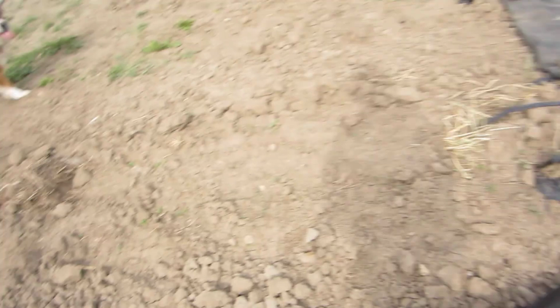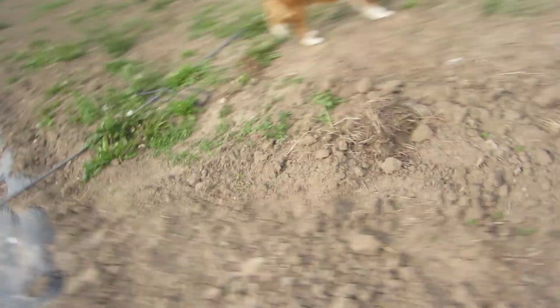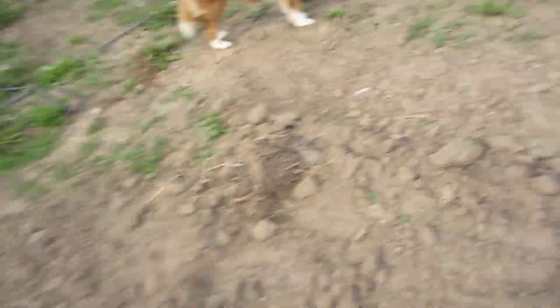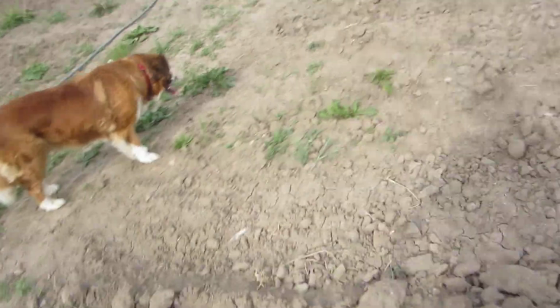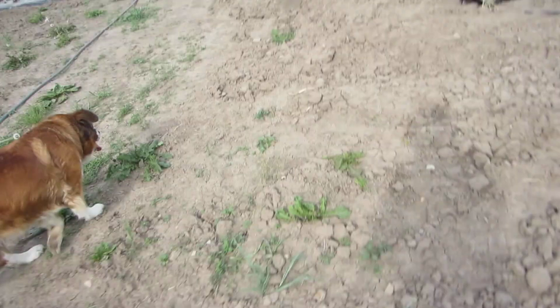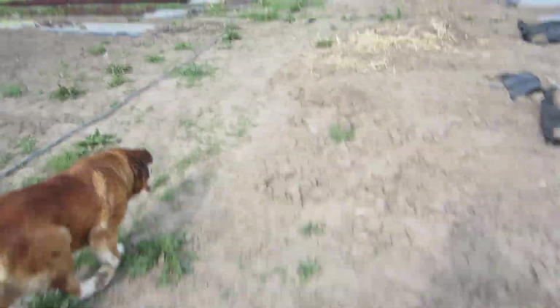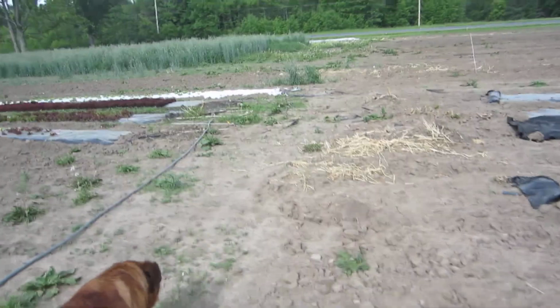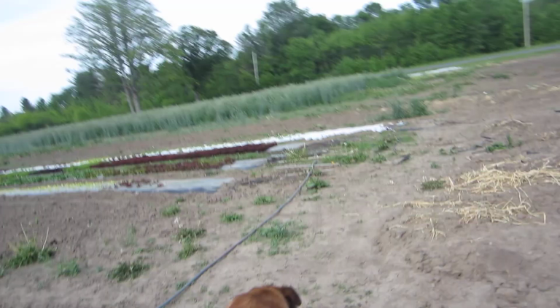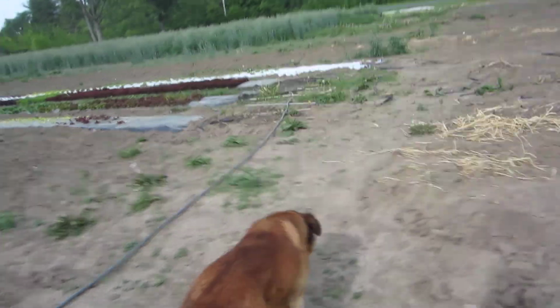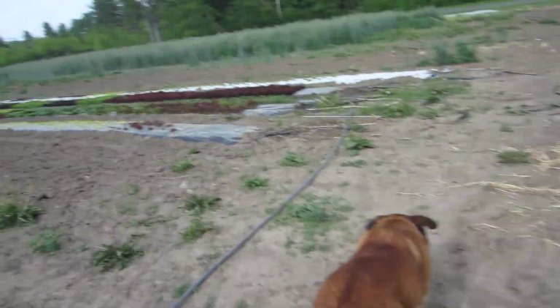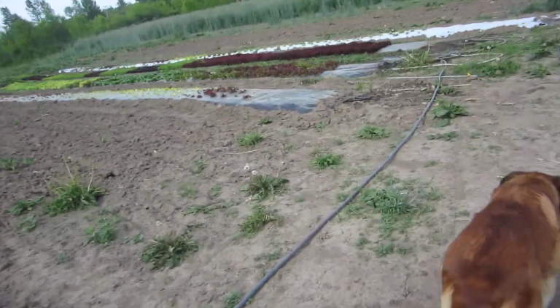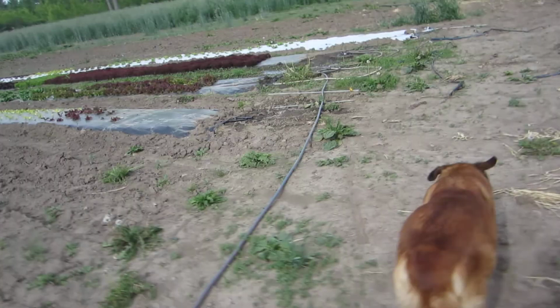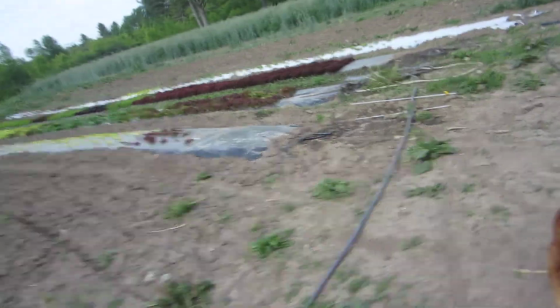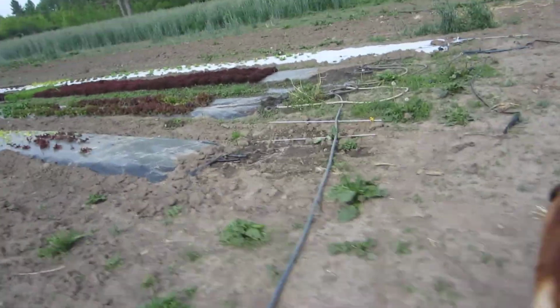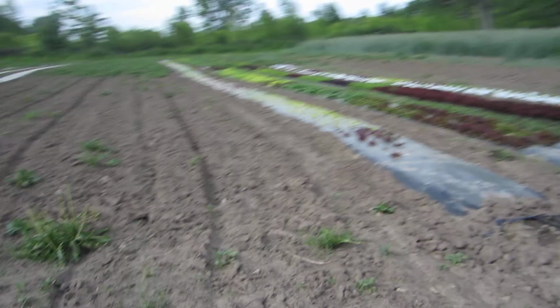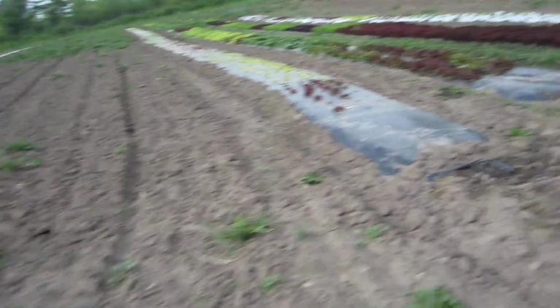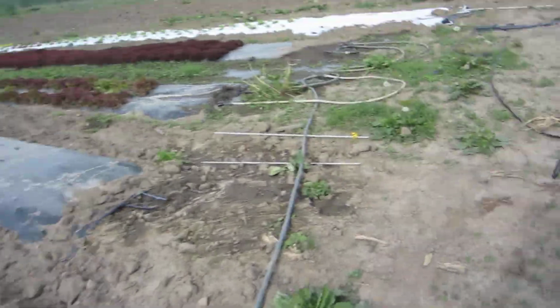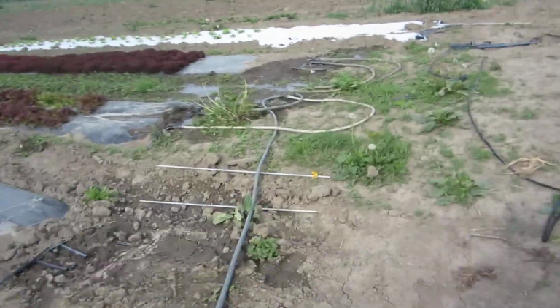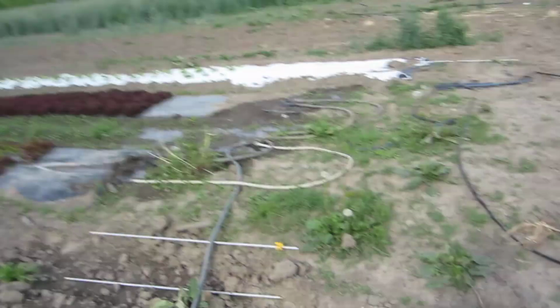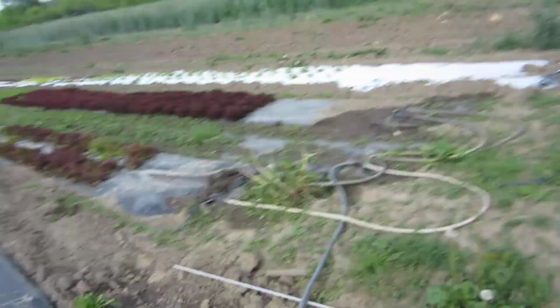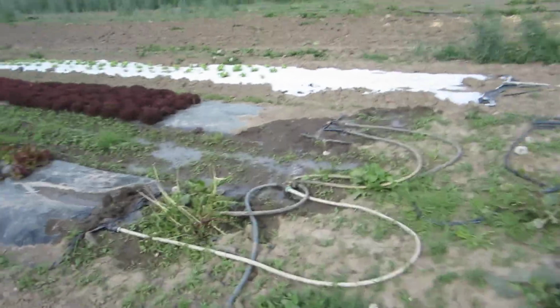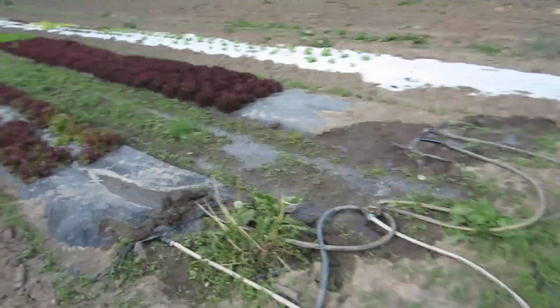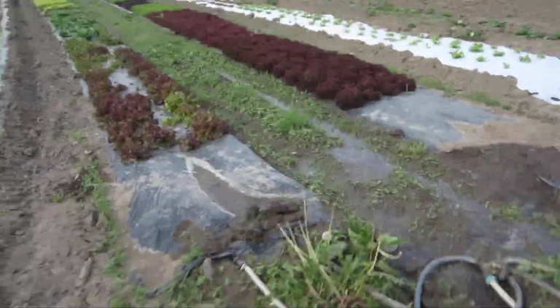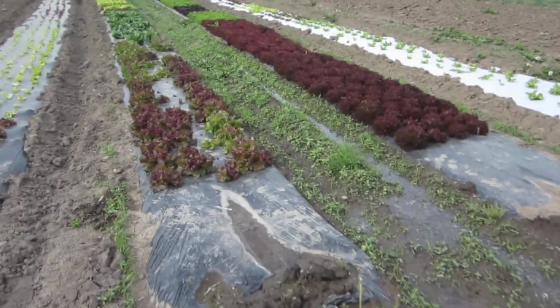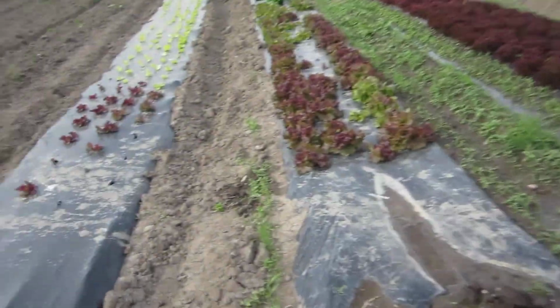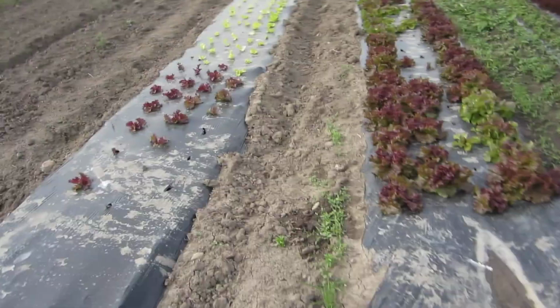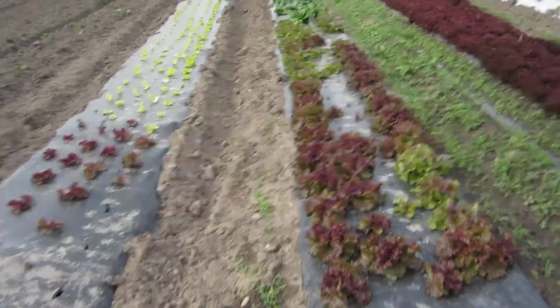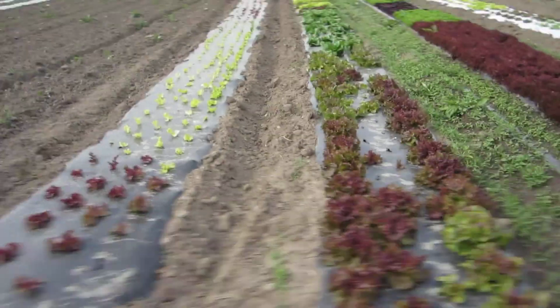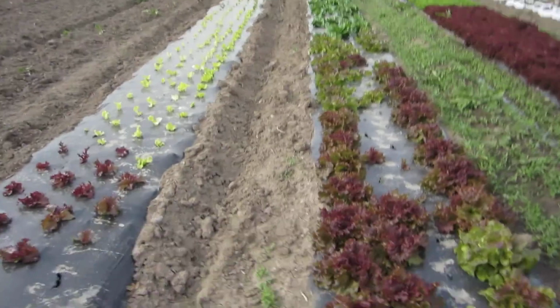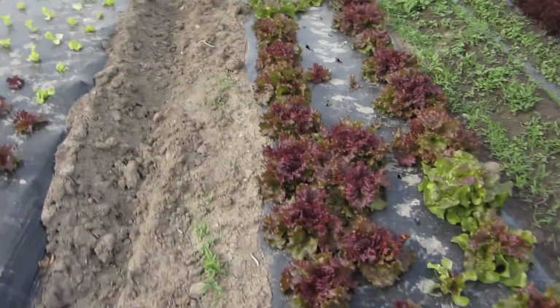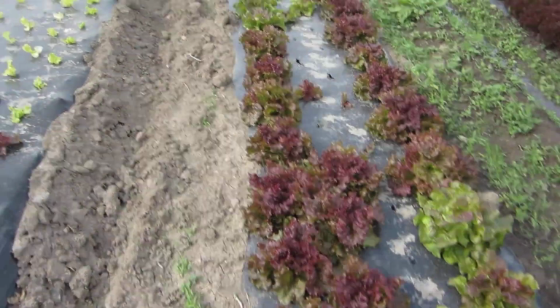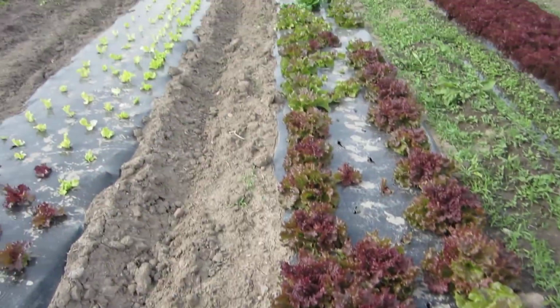It won't last long, but the only other thing I'm going to show you down here is the chard — we'll see. You'll know about chard when you have it in your distribution. The lettuces are looking great.